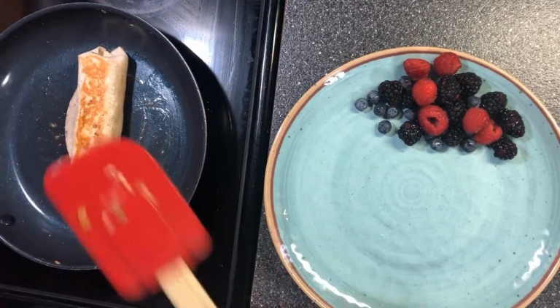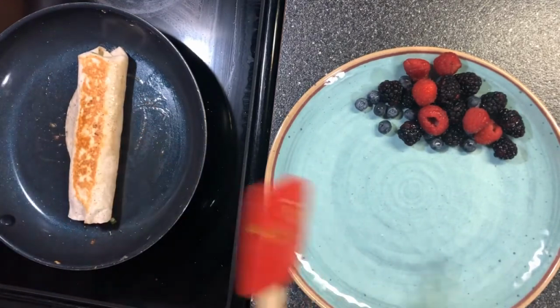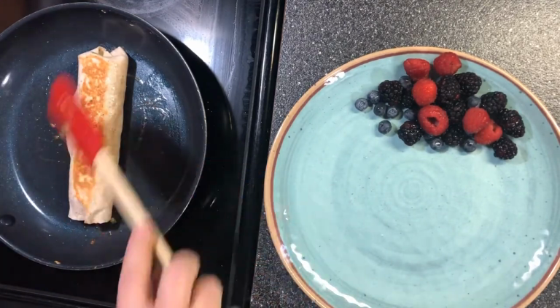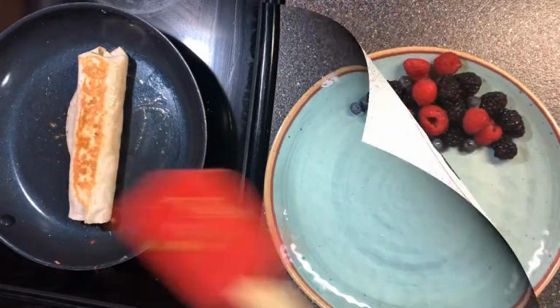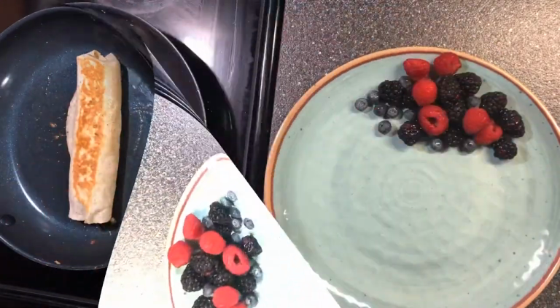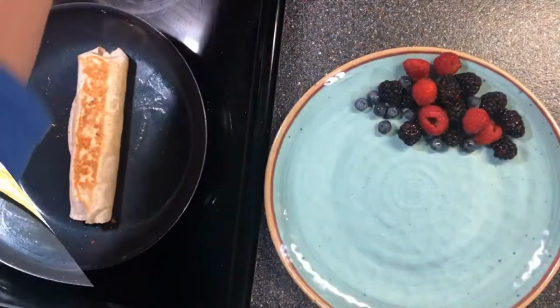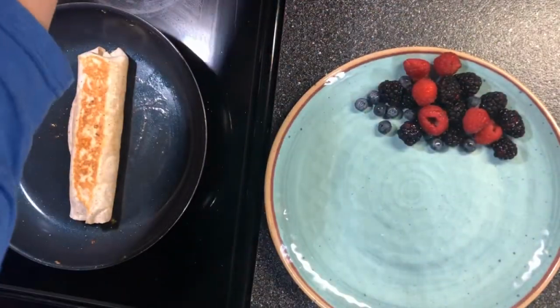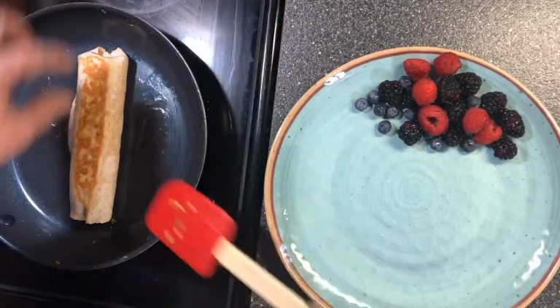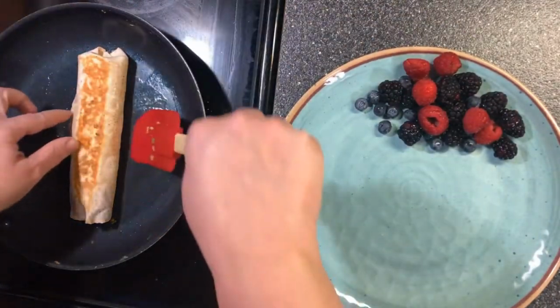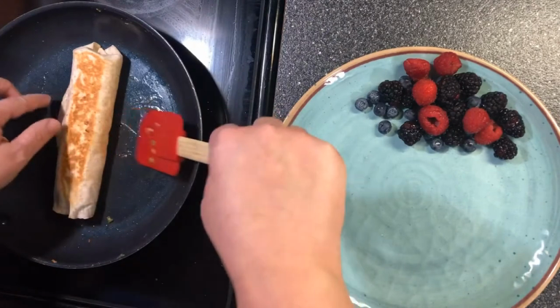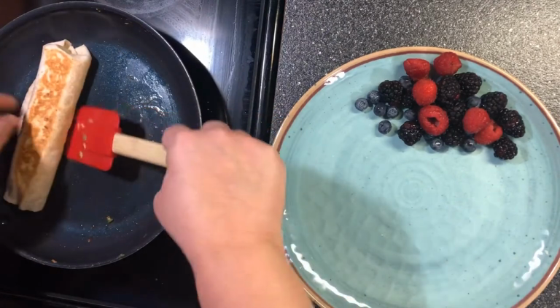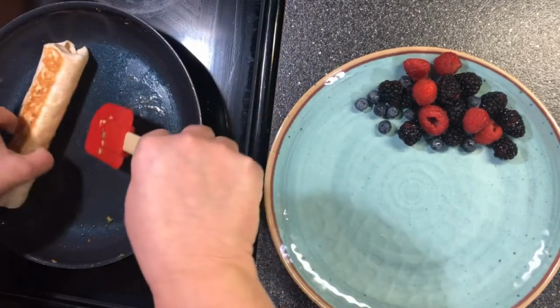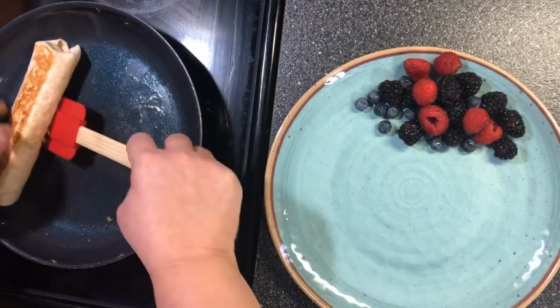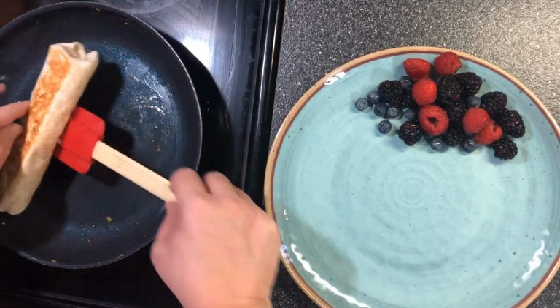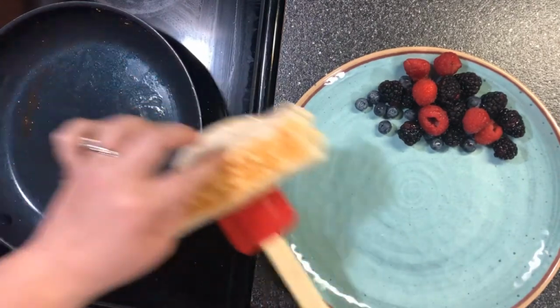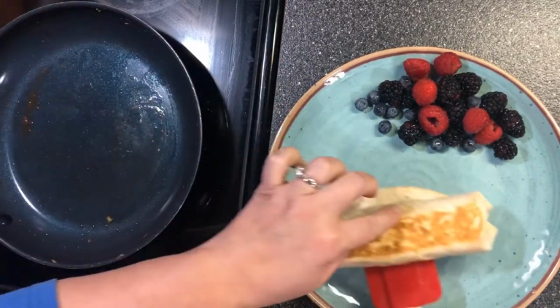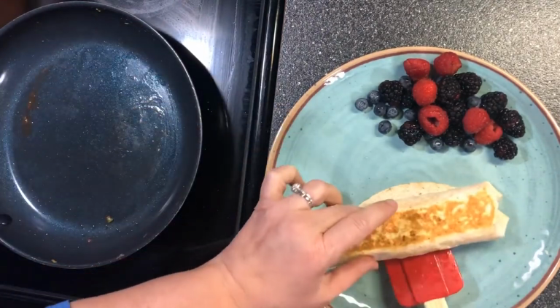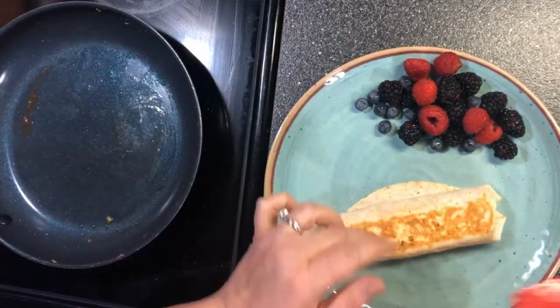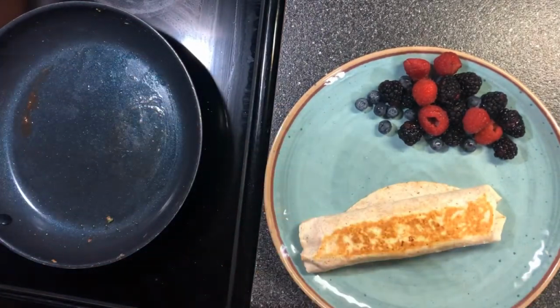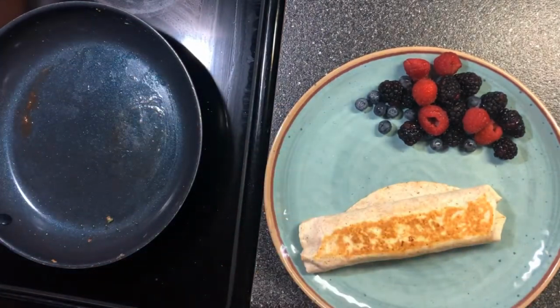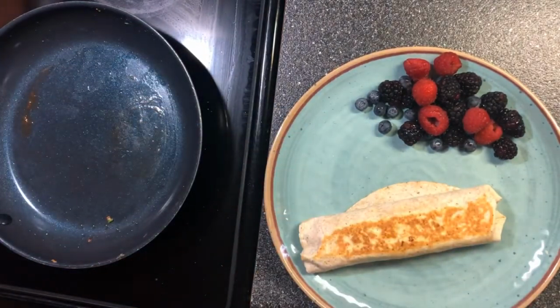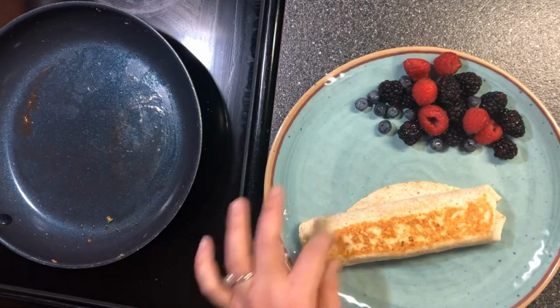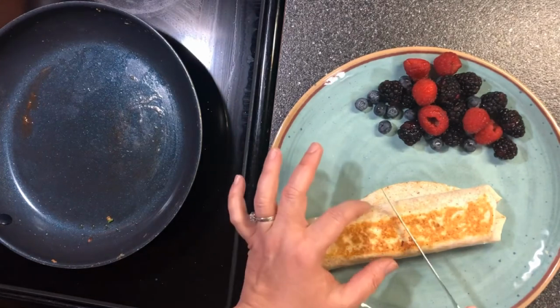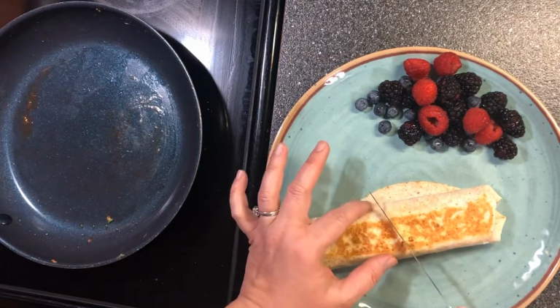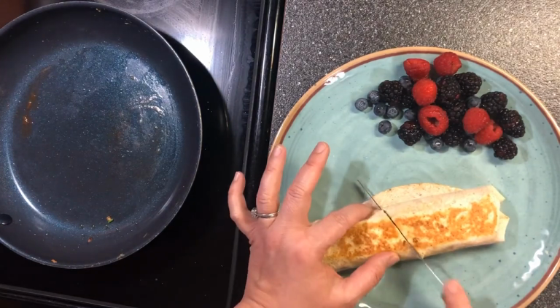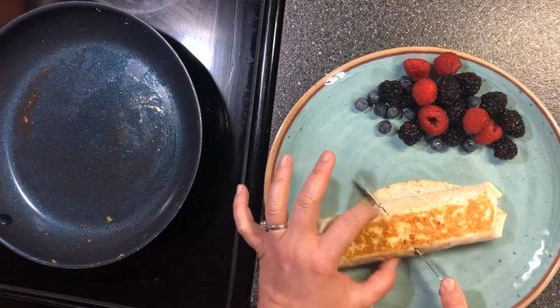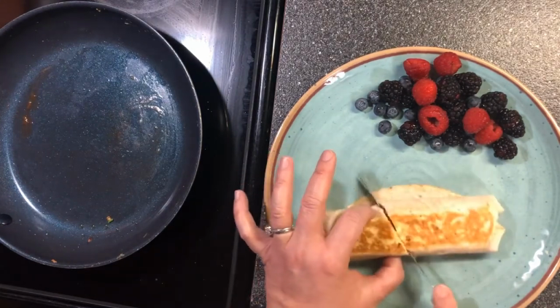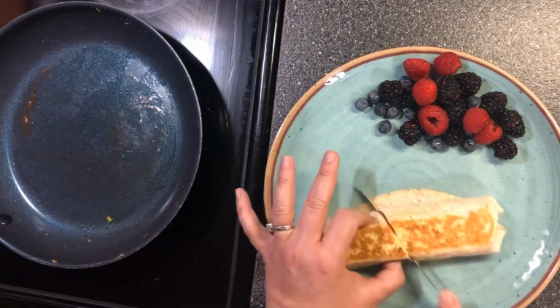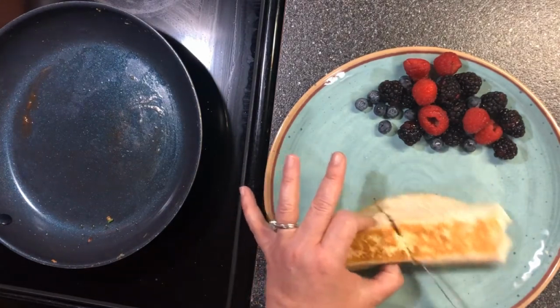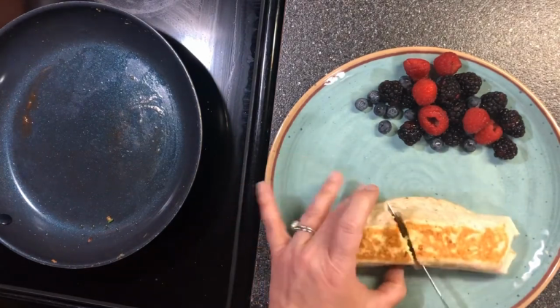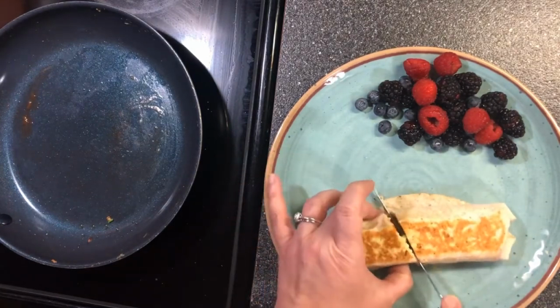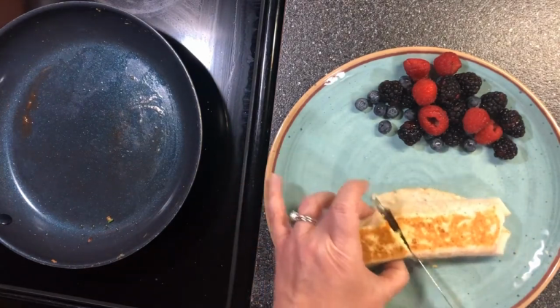Look how brown — that's what you want! I'm going to cut it in half so you can see what it looks like on the inside.